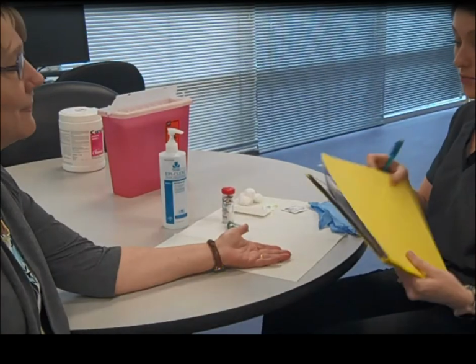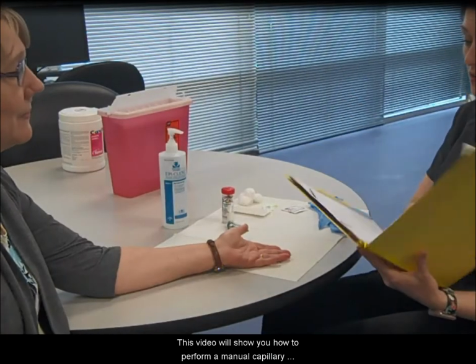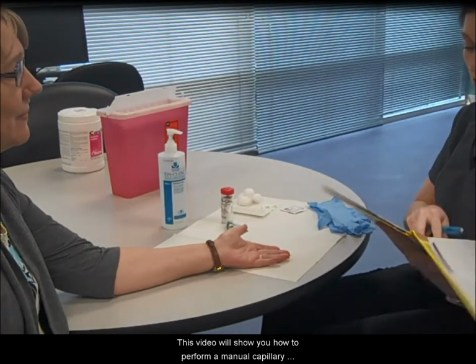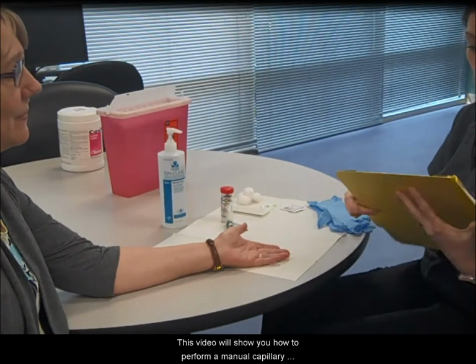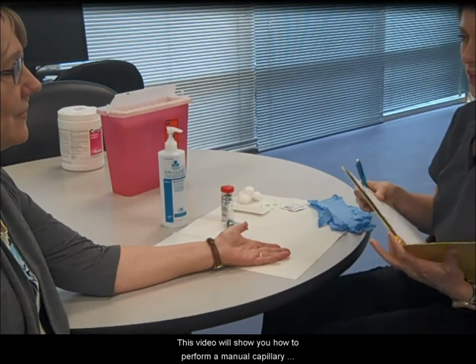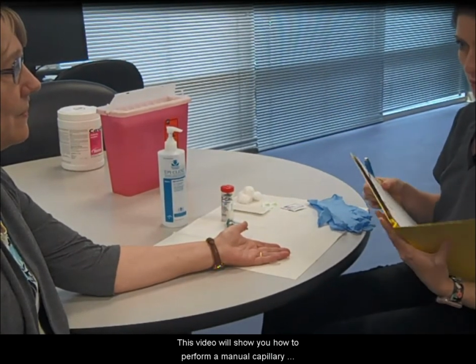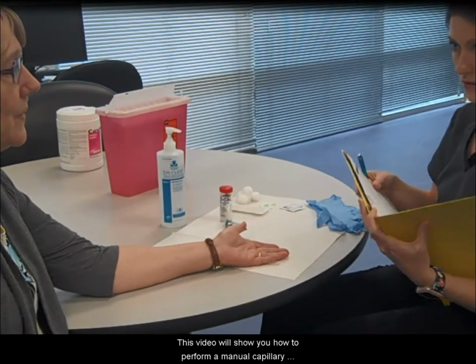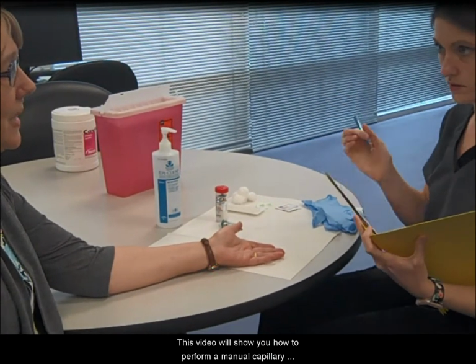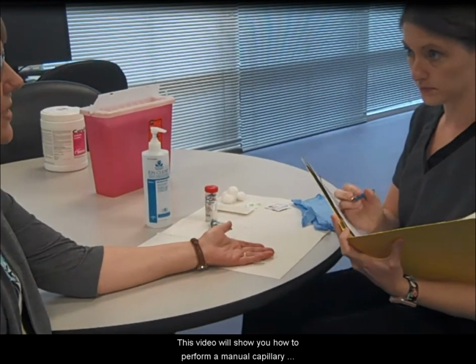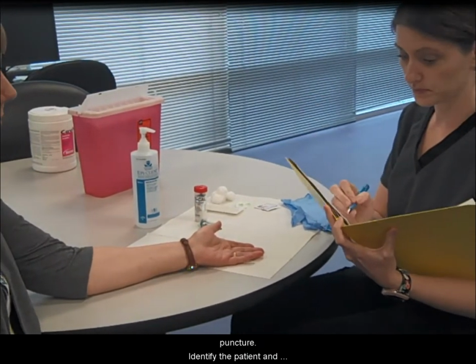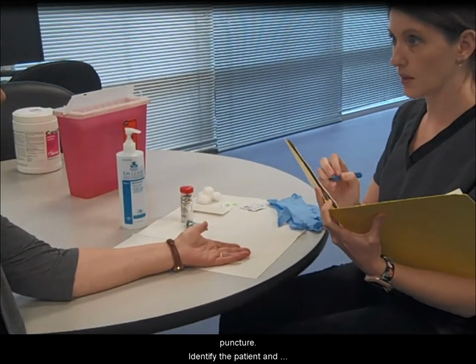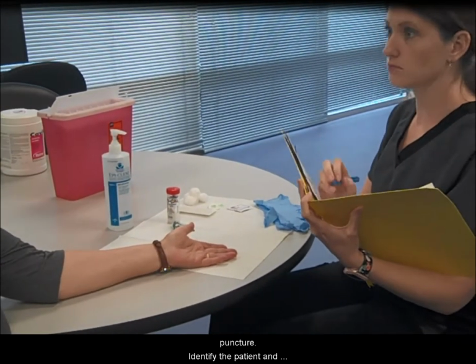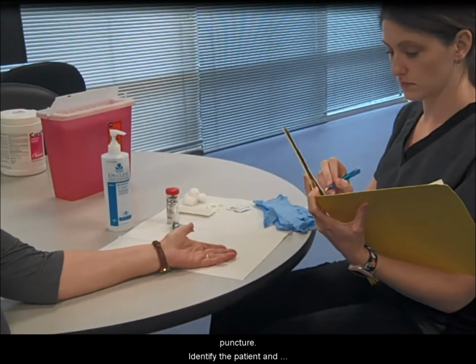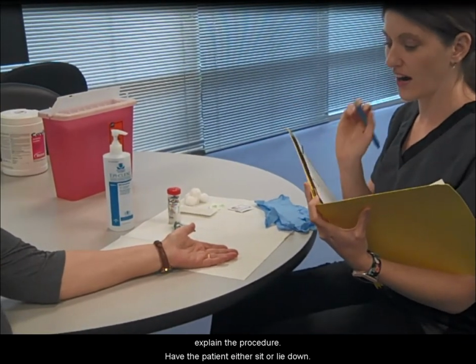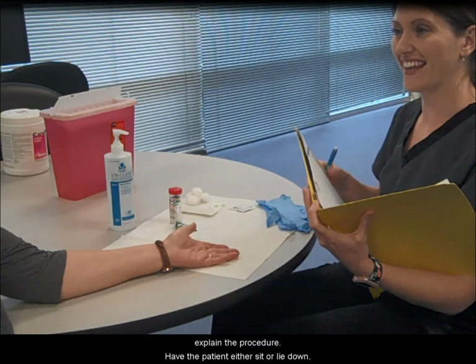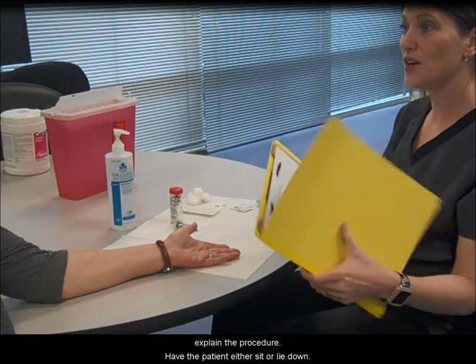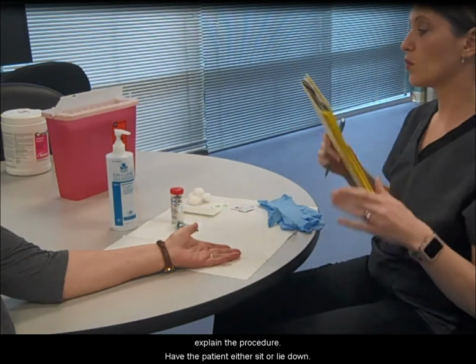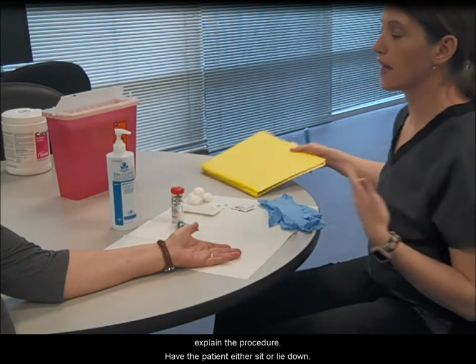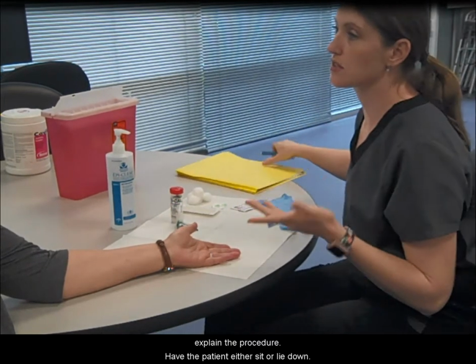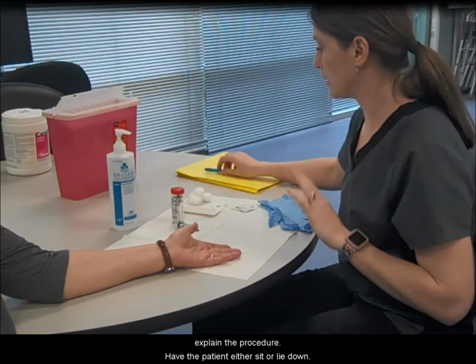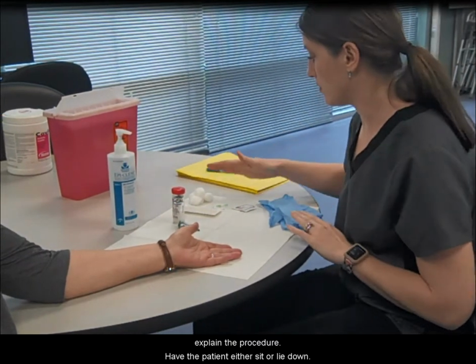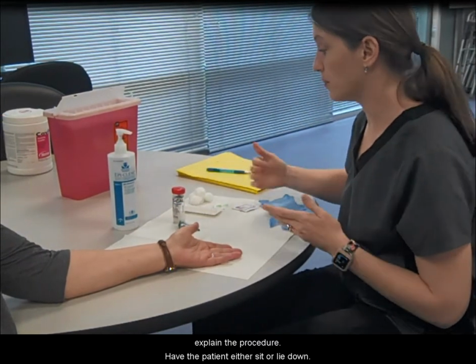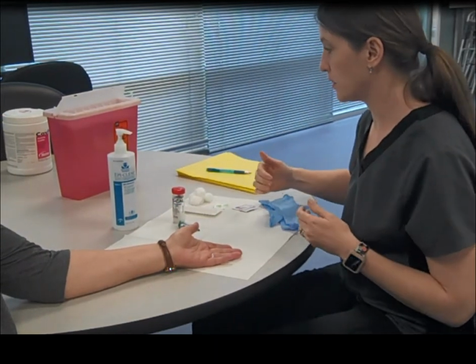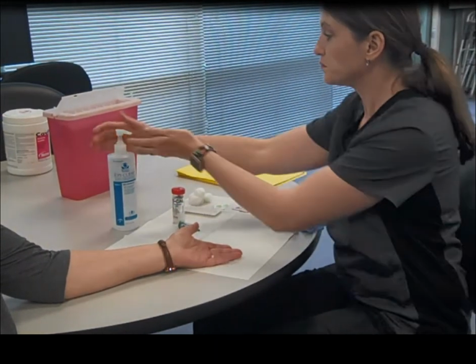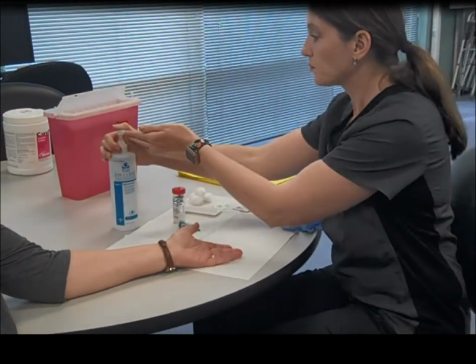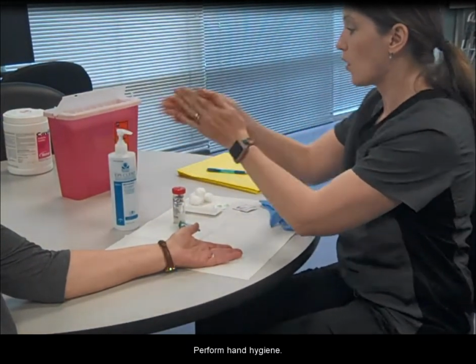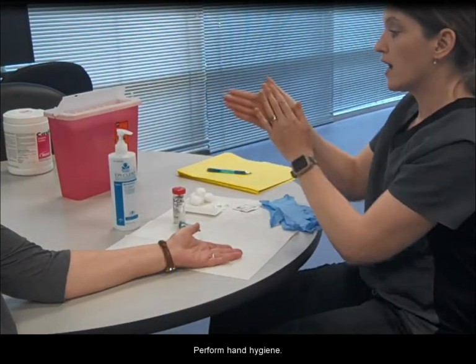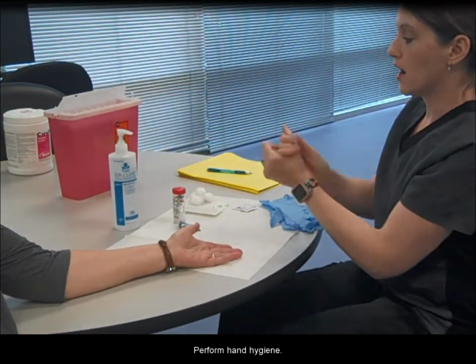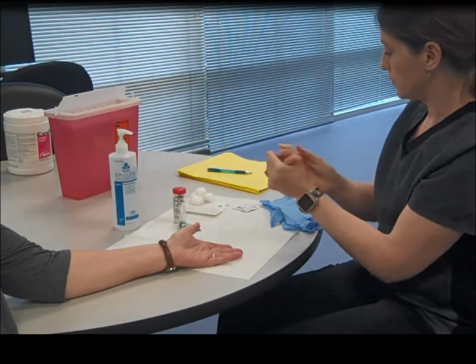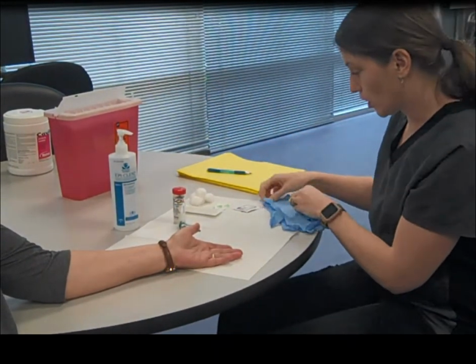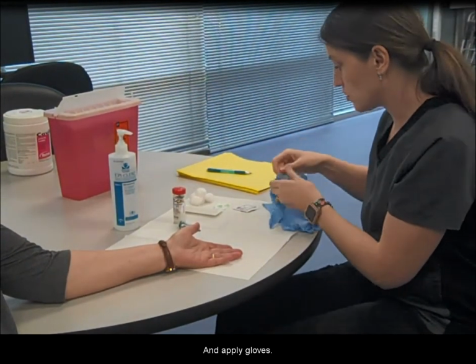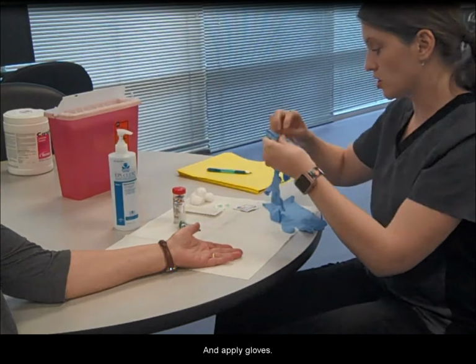This video will show you how to perform a manual capillary puncture. Identify the patient and explain the procedure. Have the patient either sit or lie down. Perform hand hygiene and apply gloves.